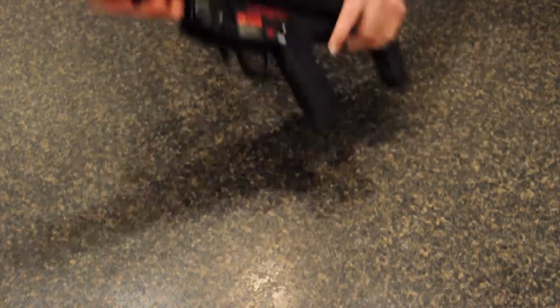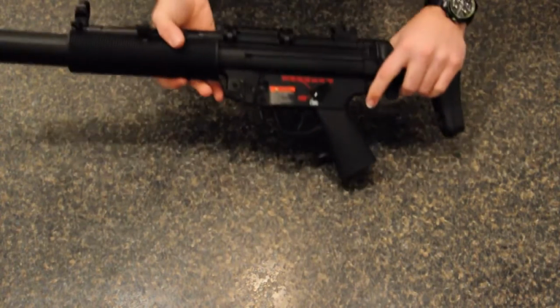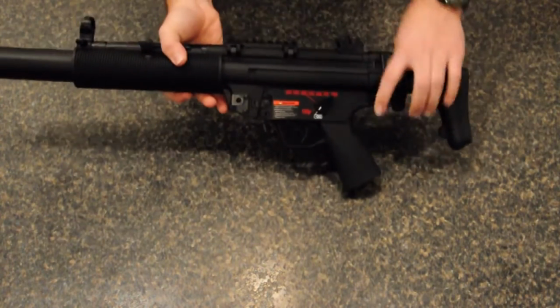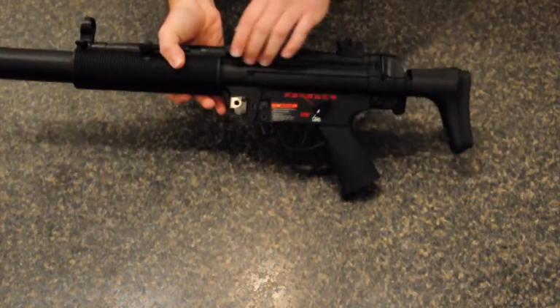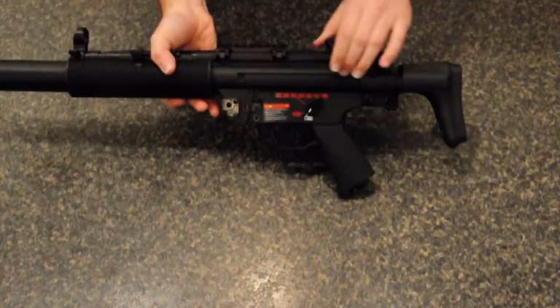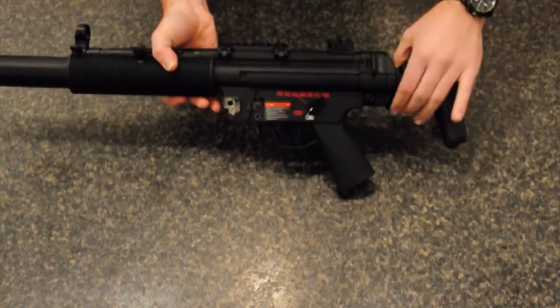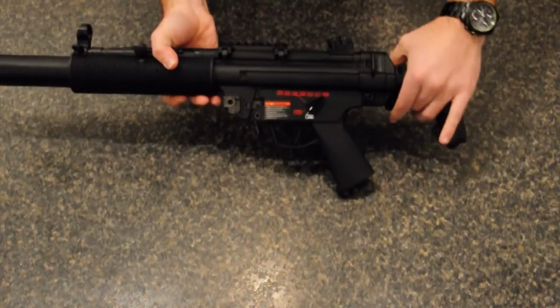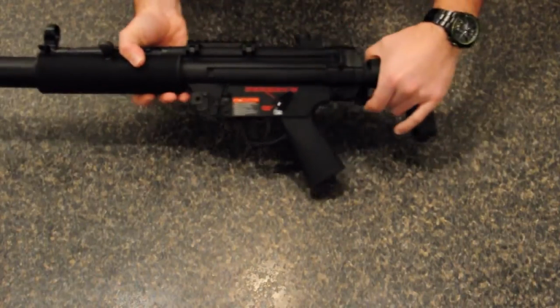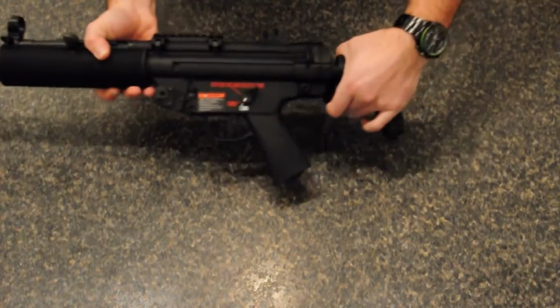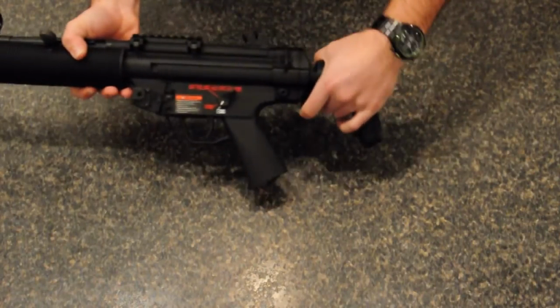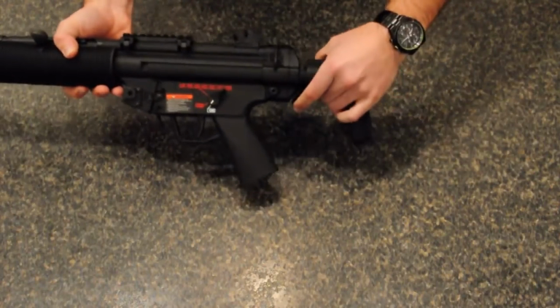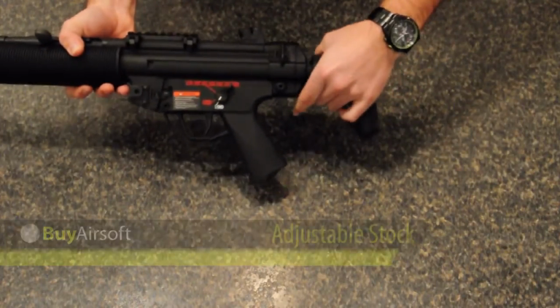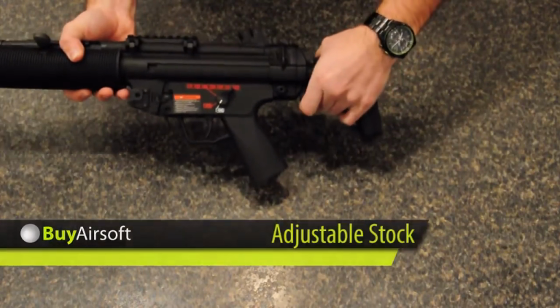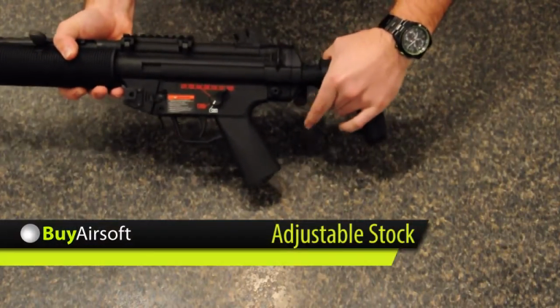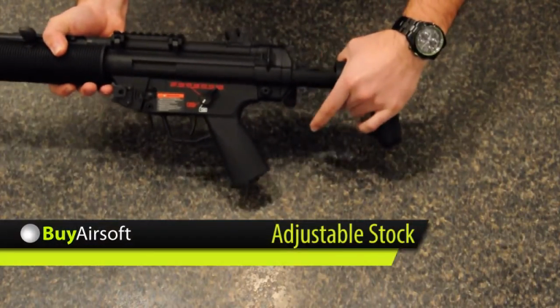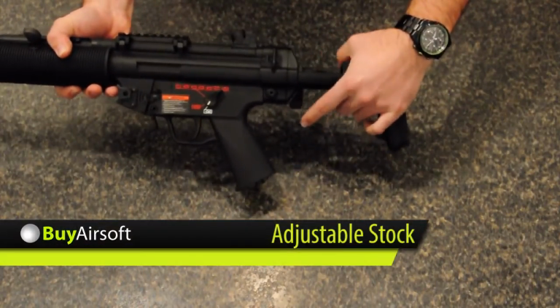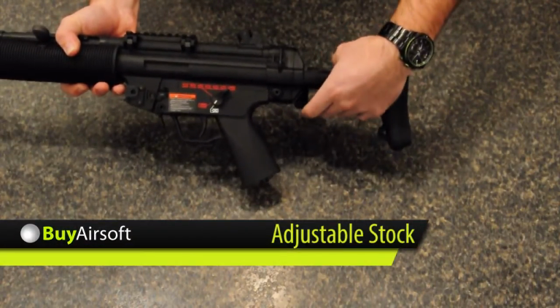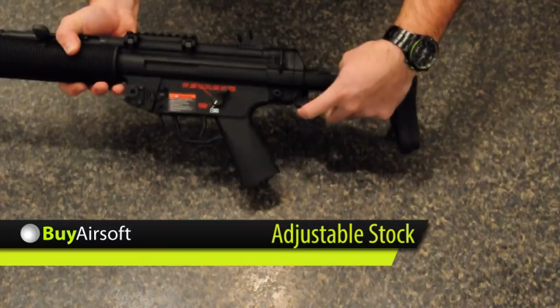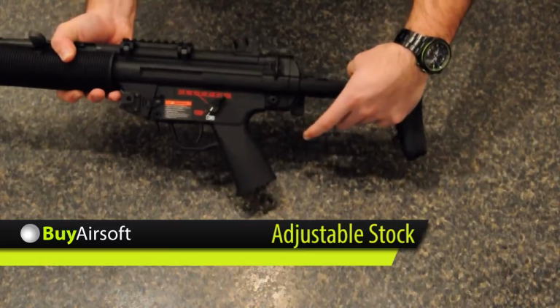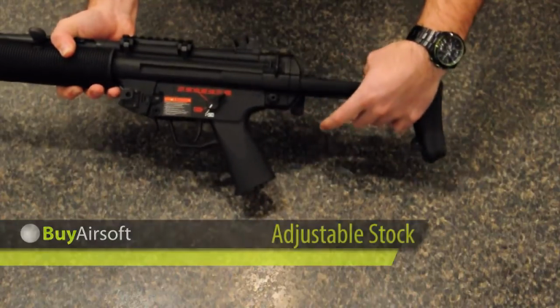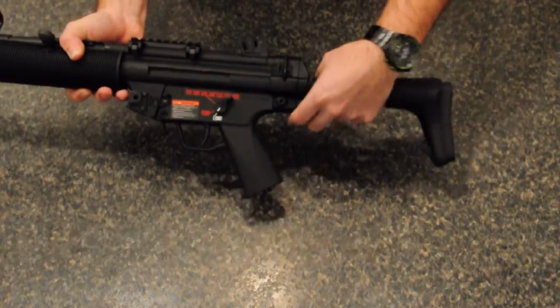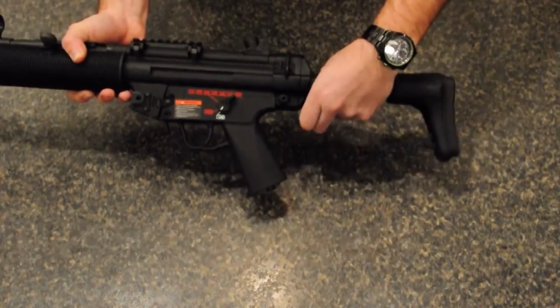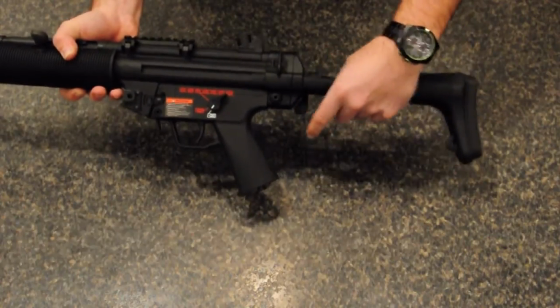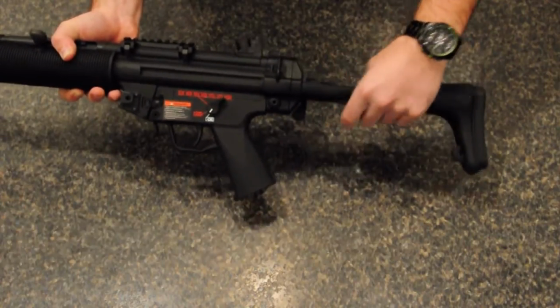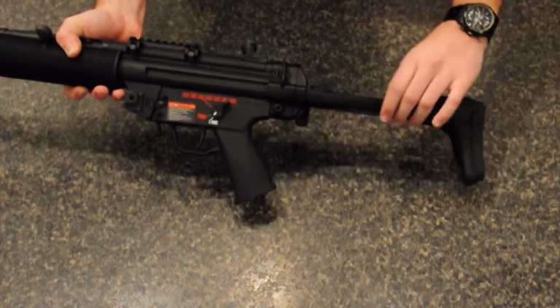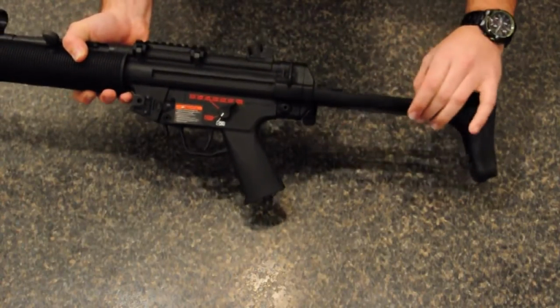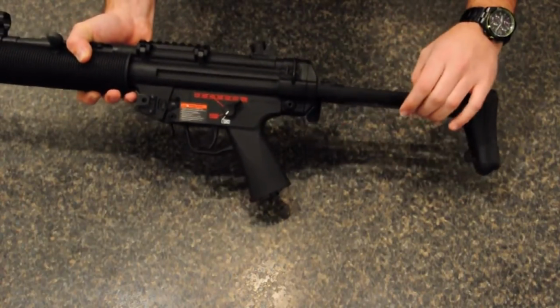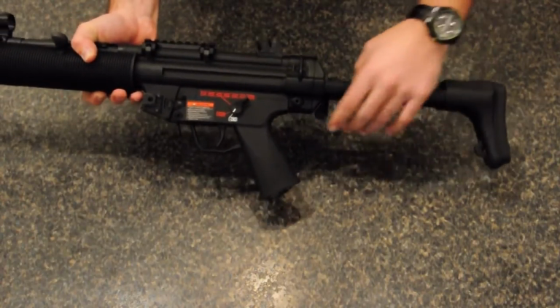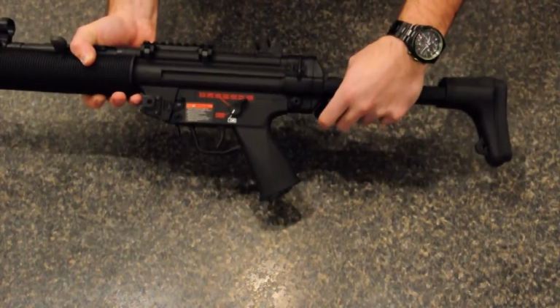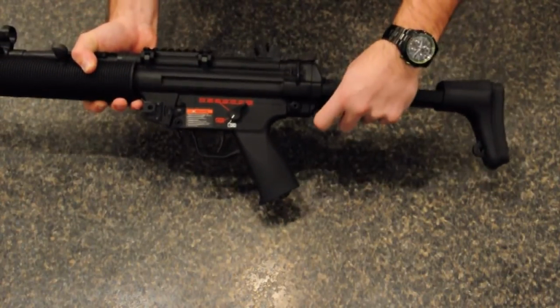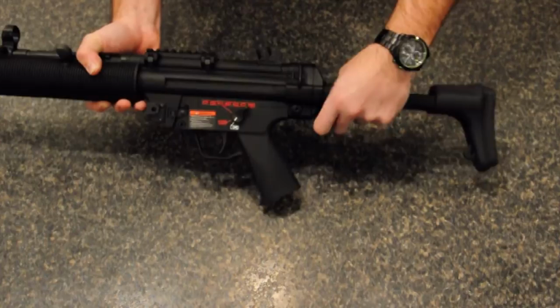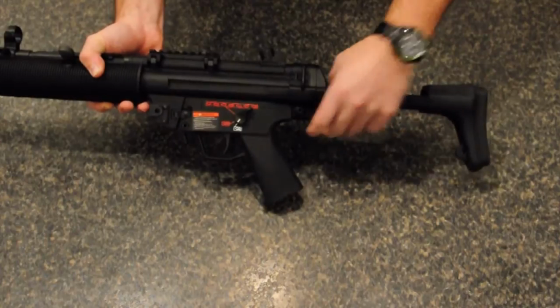The TGM-Q6 is a full metal AEG. One of the most unique features of the TGM-Q6 is the retractable stock. The stock locks solidly into place at four different positions.